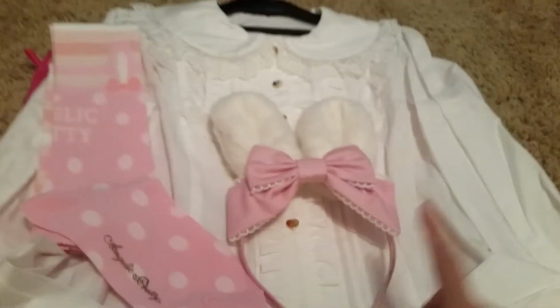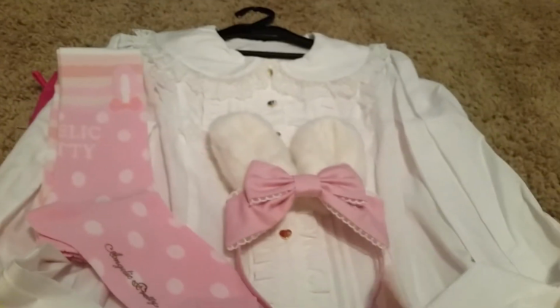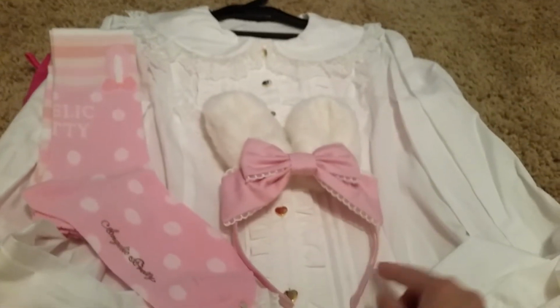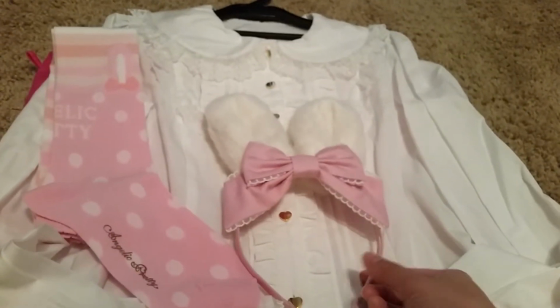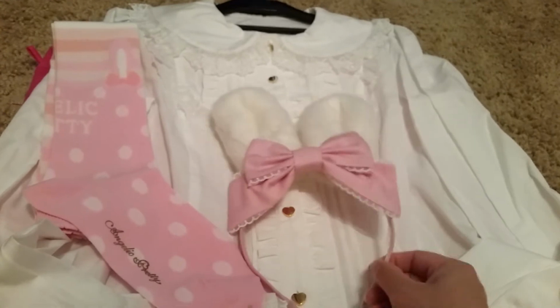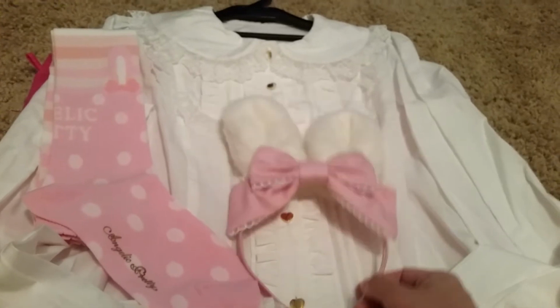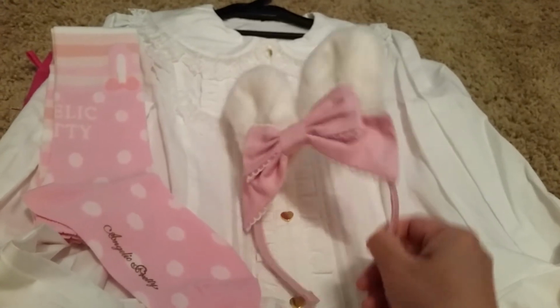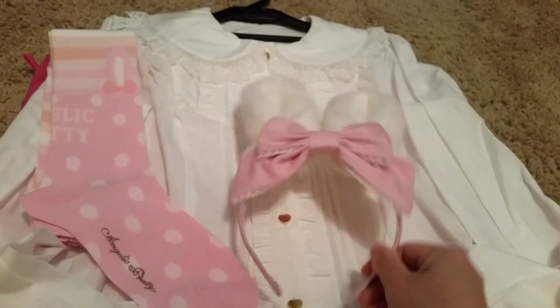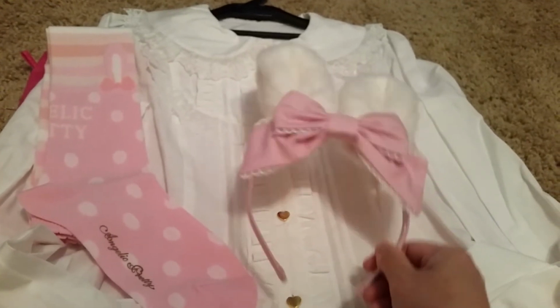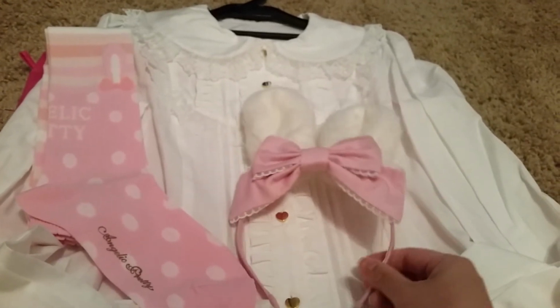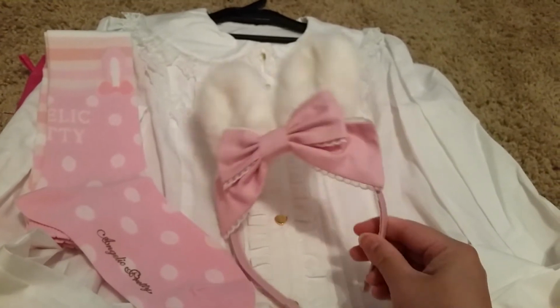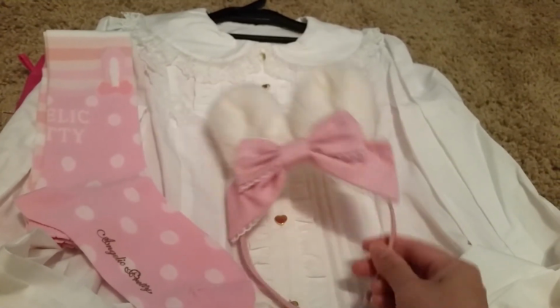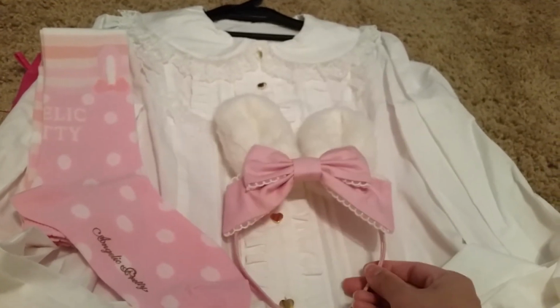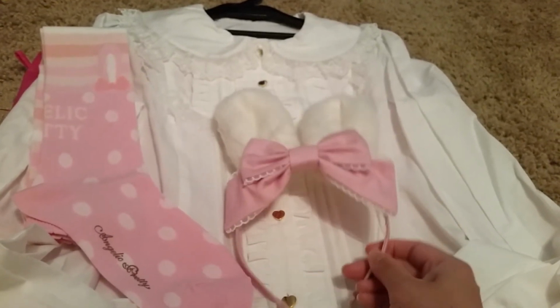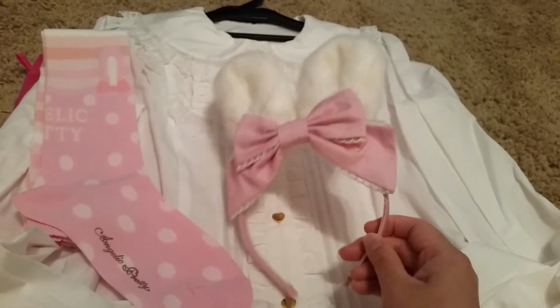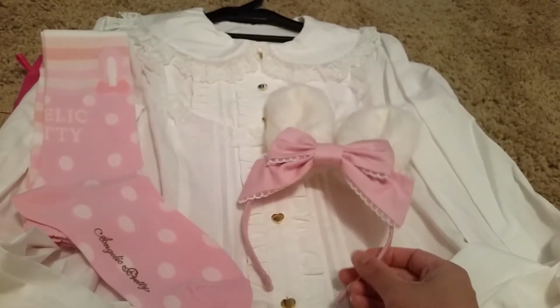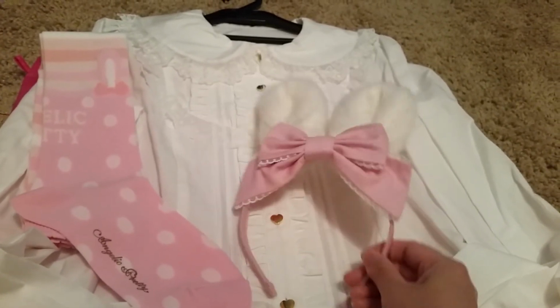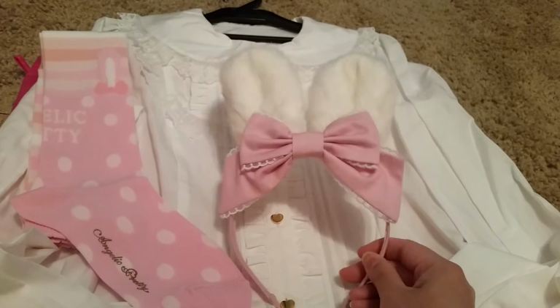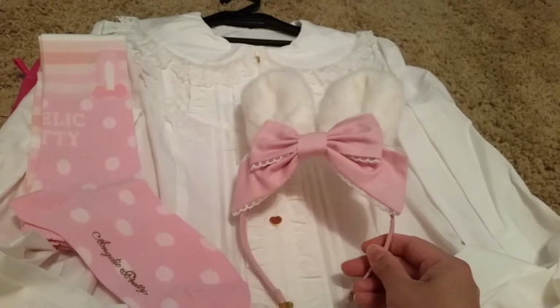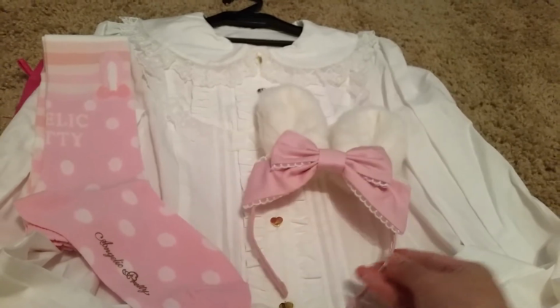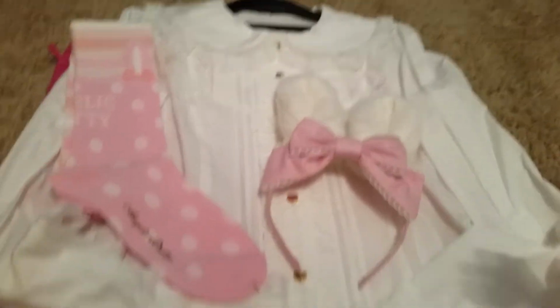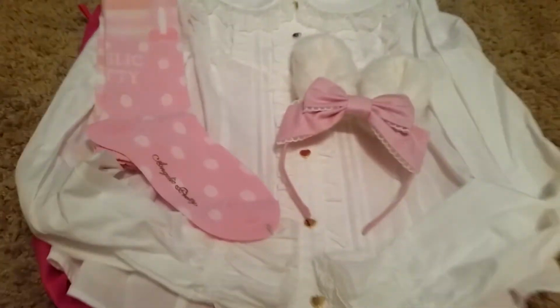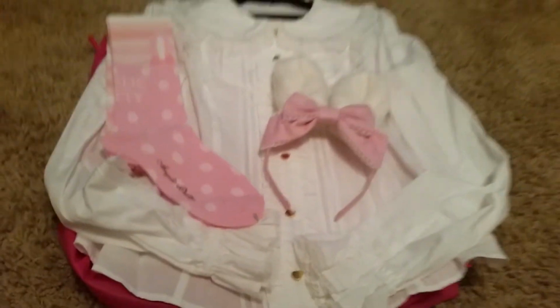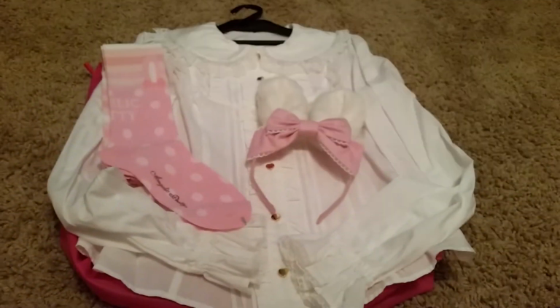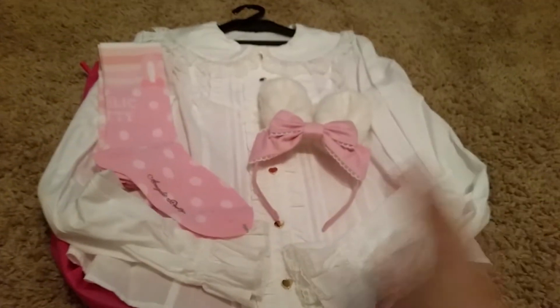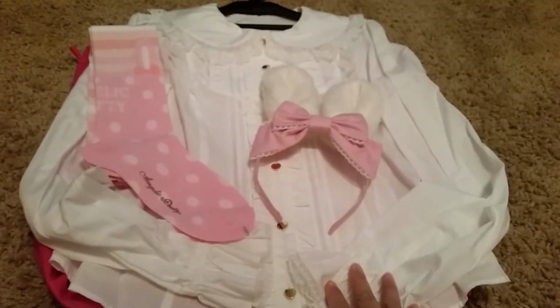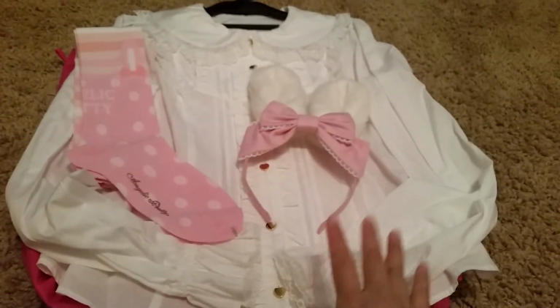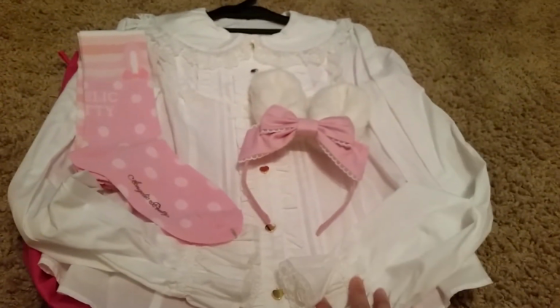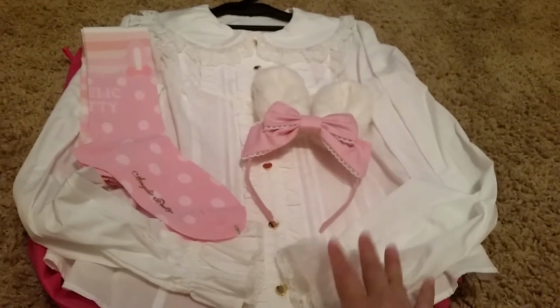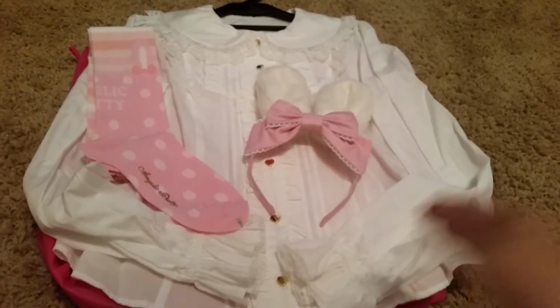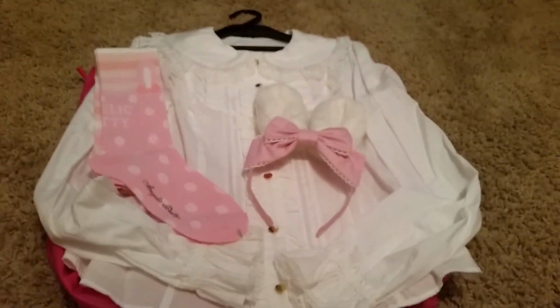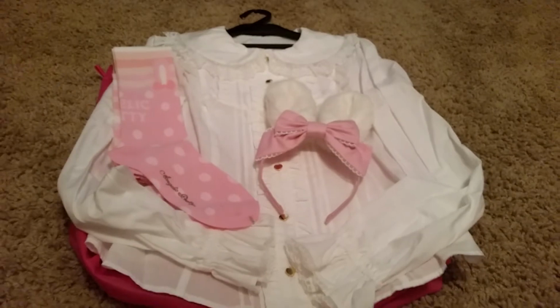There wasn't one in socks. I originally wanted to get Toy Harmony in sack, but I think the print looked better in black. This one only came in pink, red, and black.